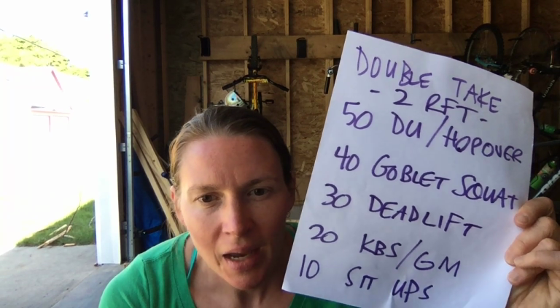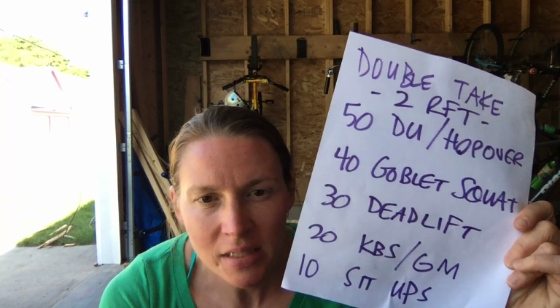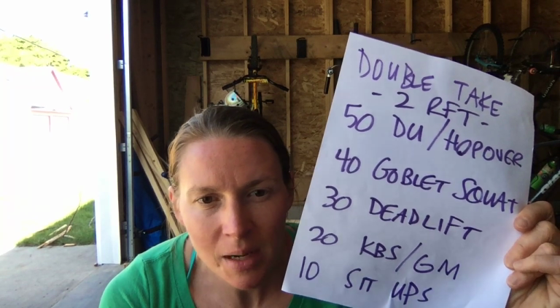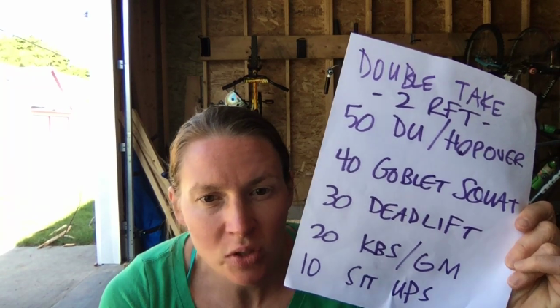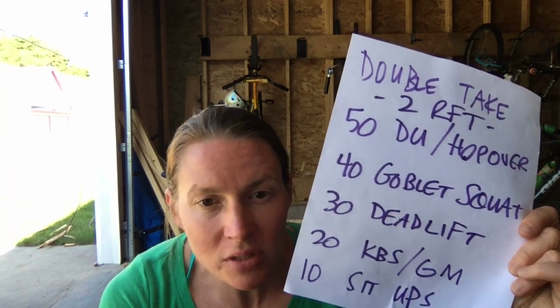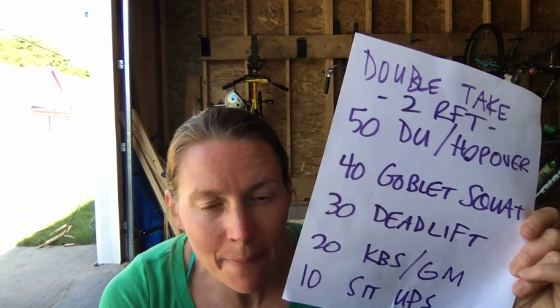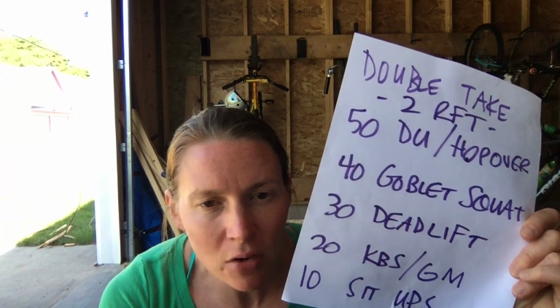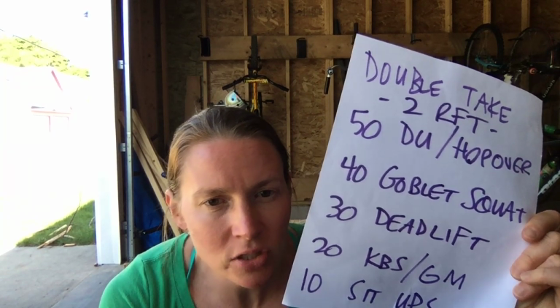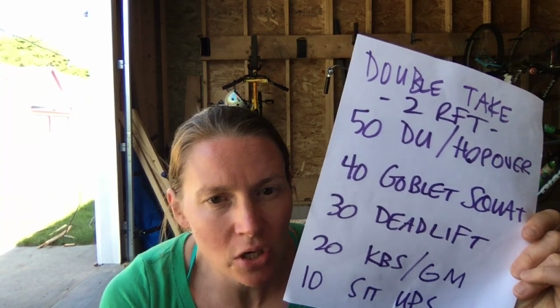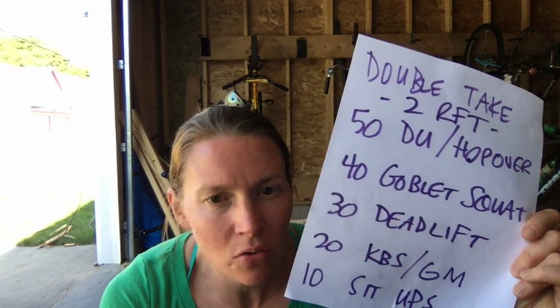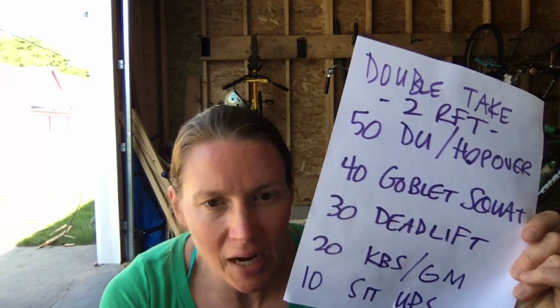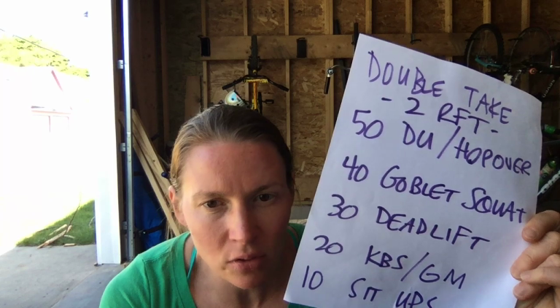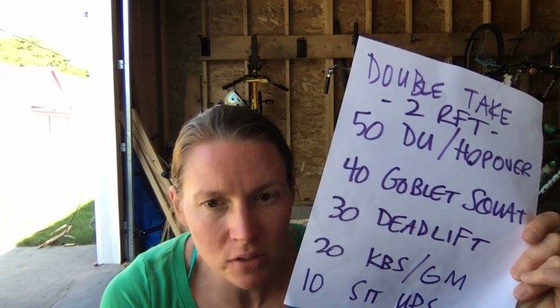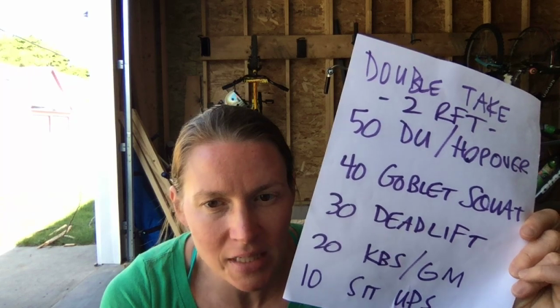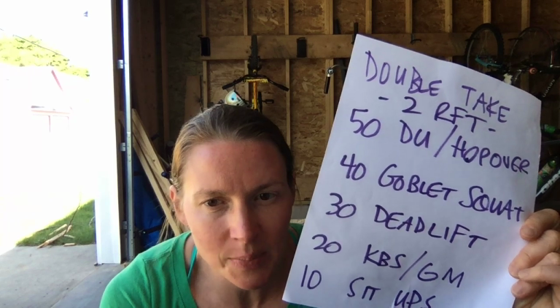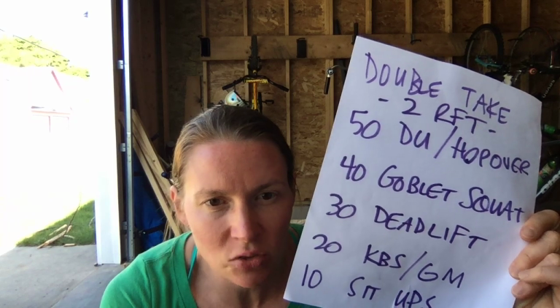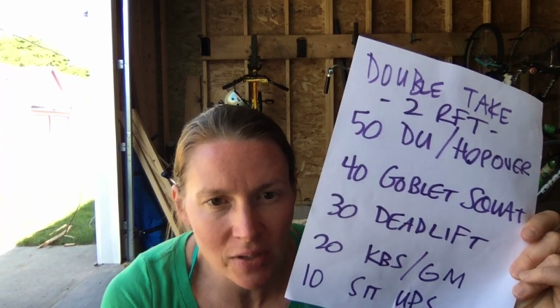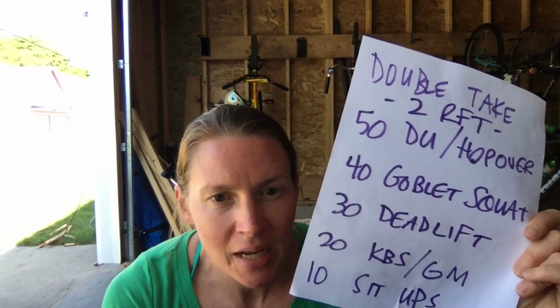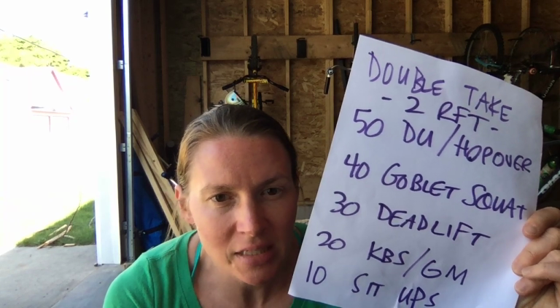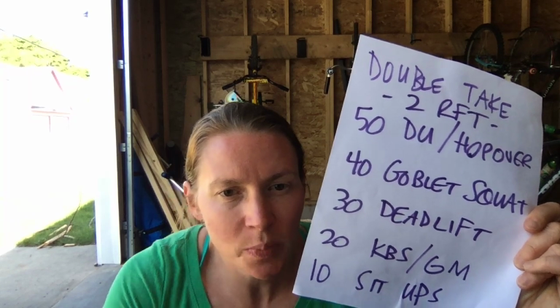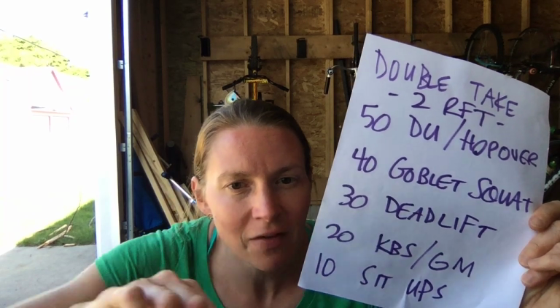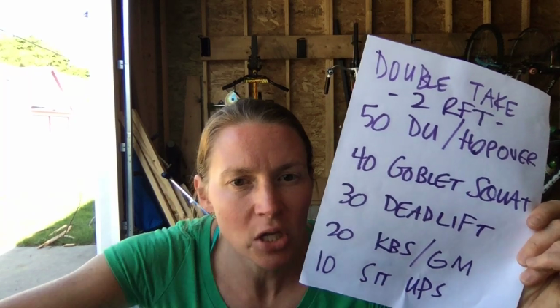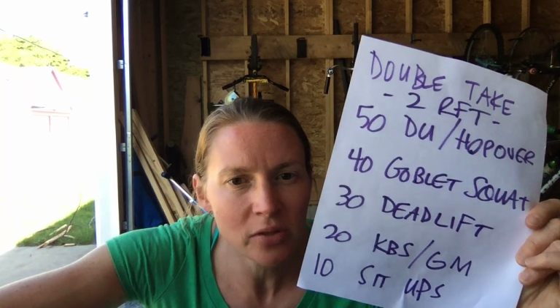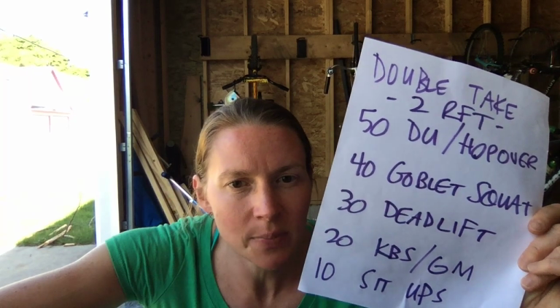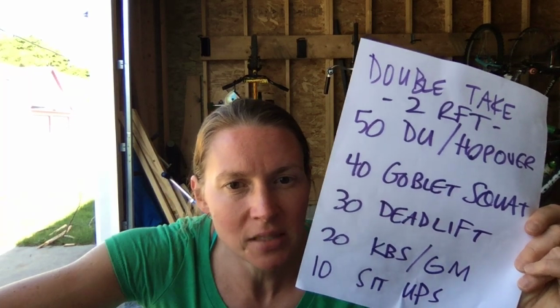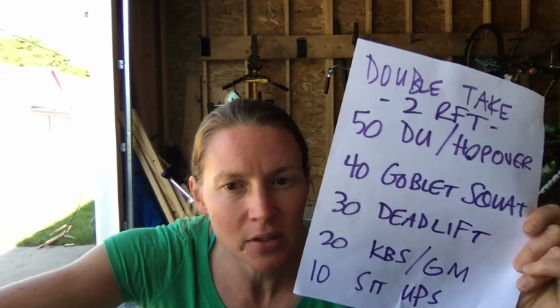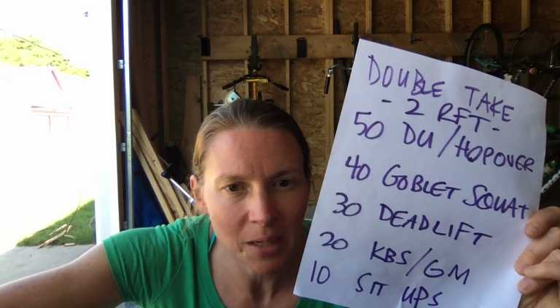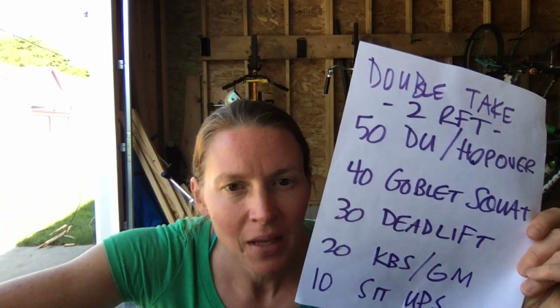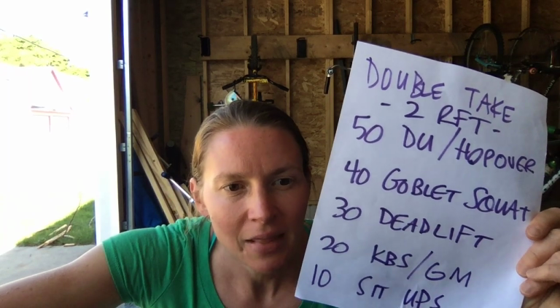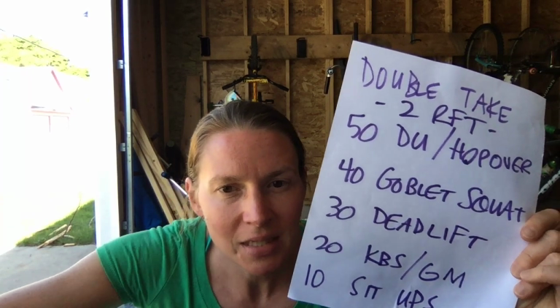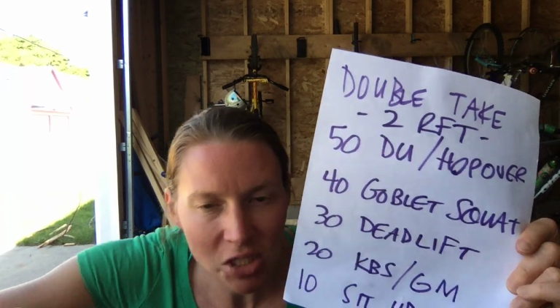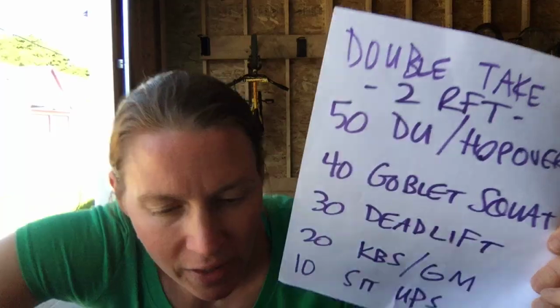For the sit-ups, you can use an ab mat or just go natural. Ten sit-ups each round isn't super high volume, so that's definitely a possibility. Let's get started.